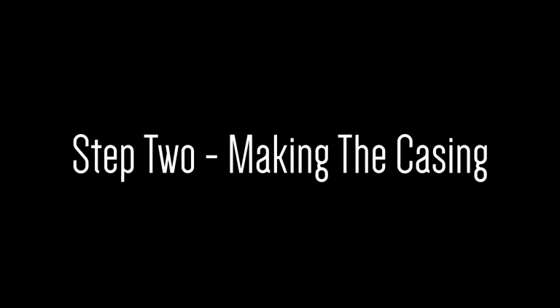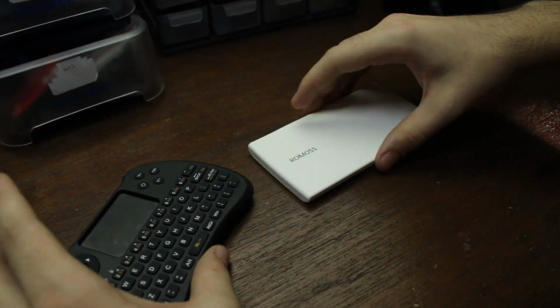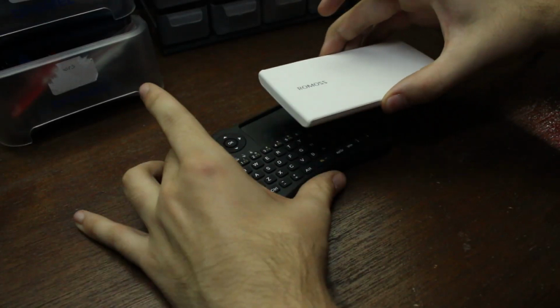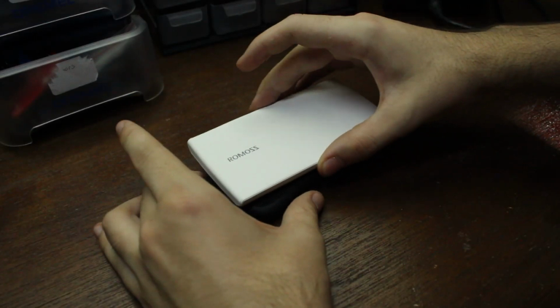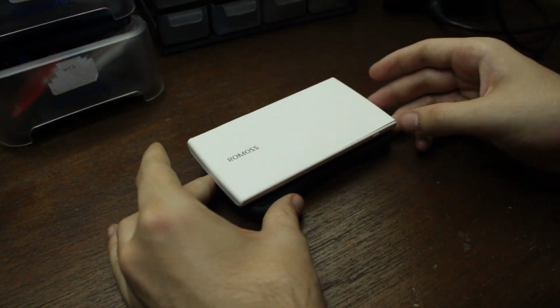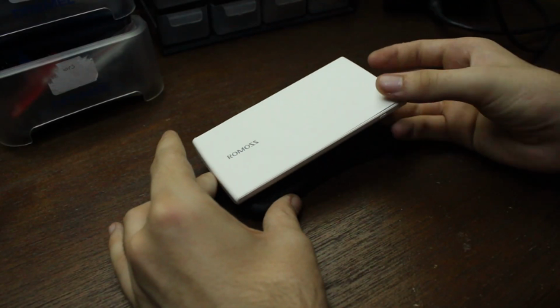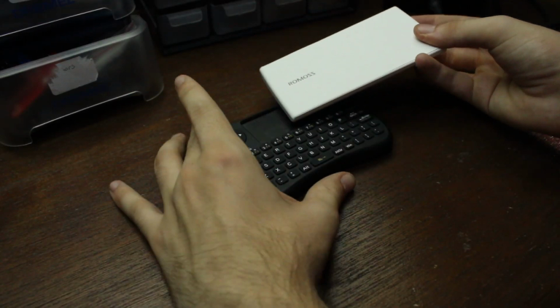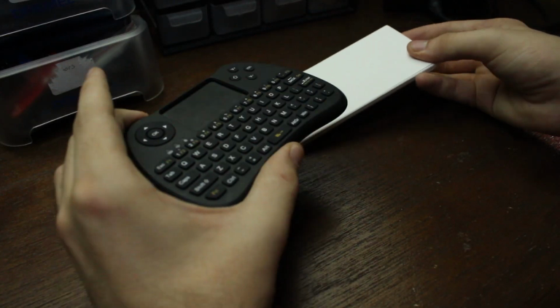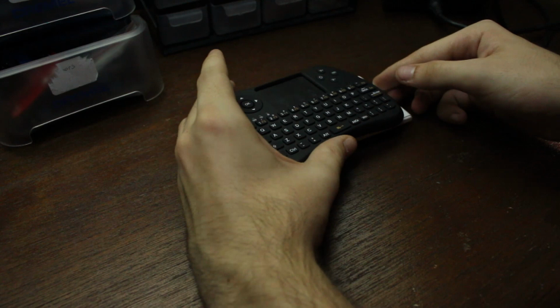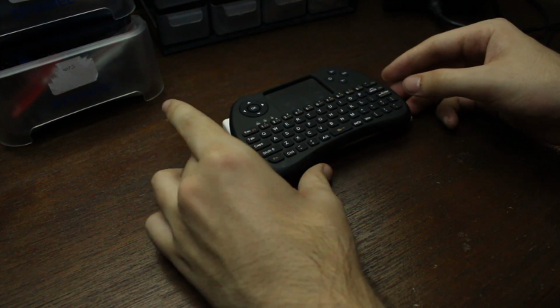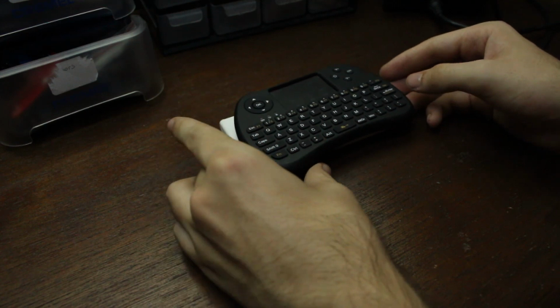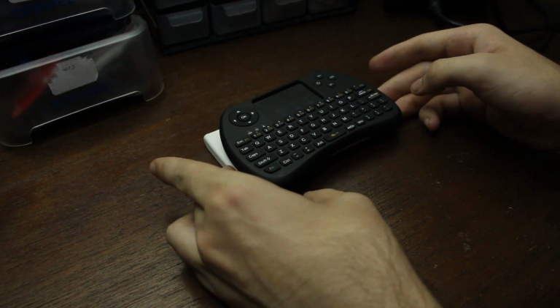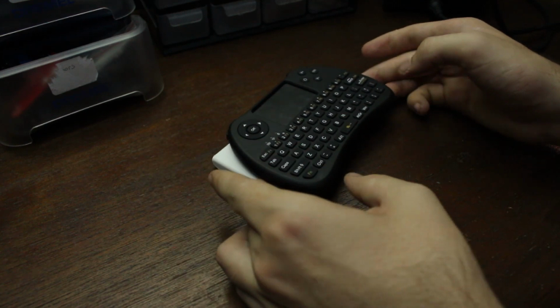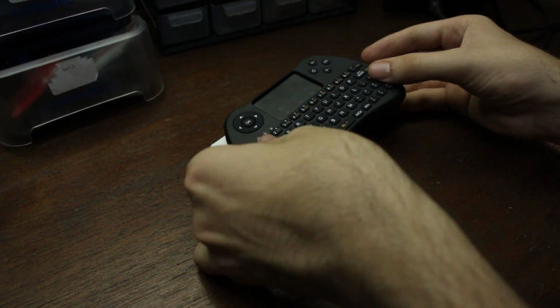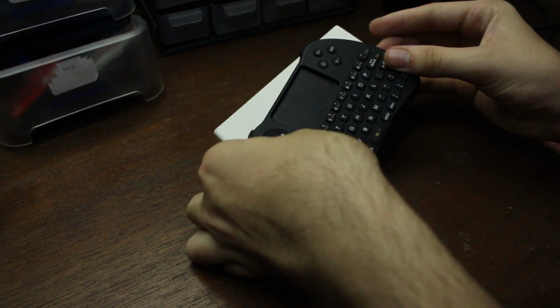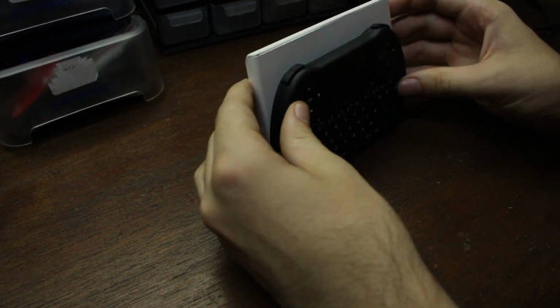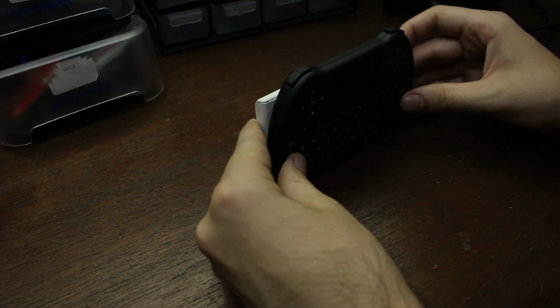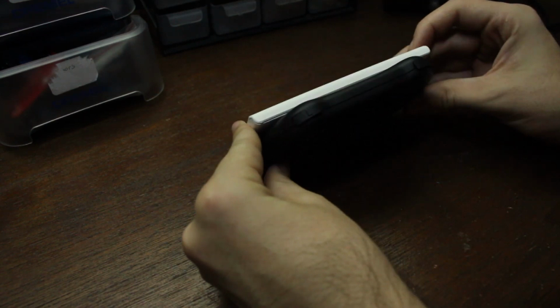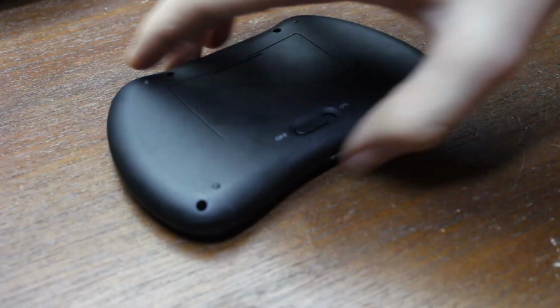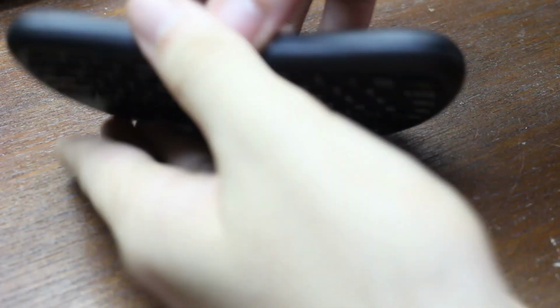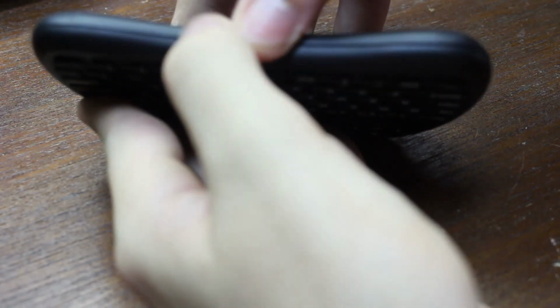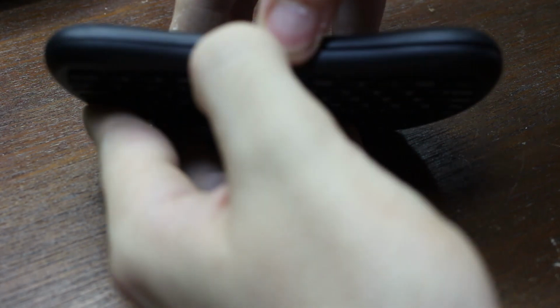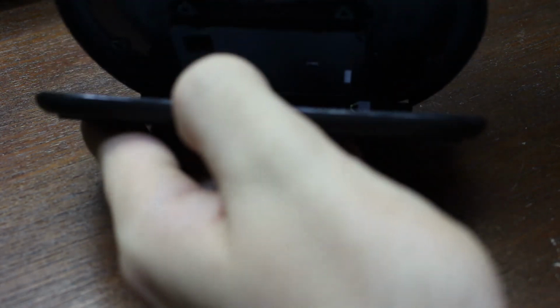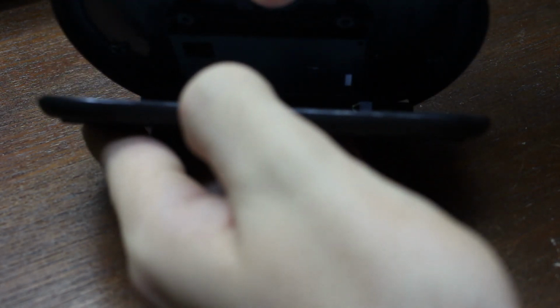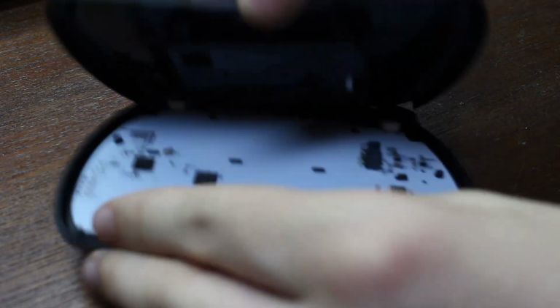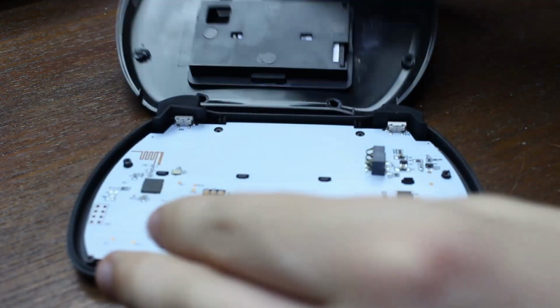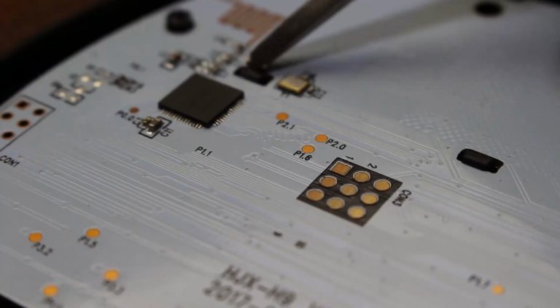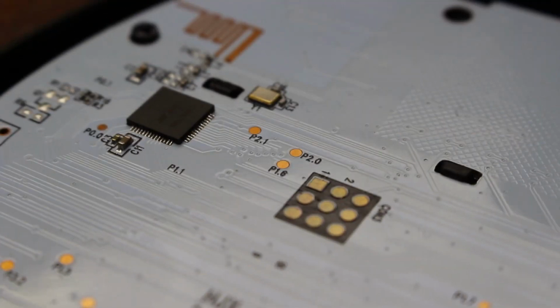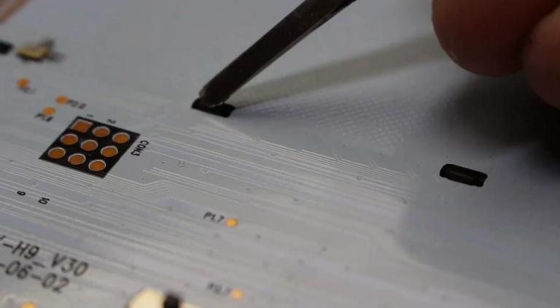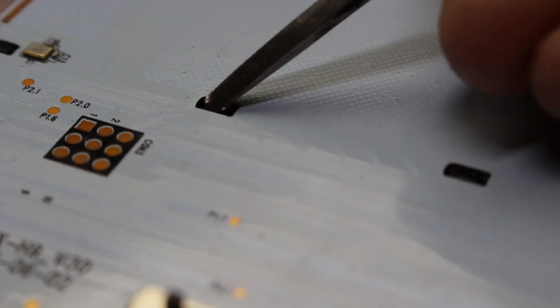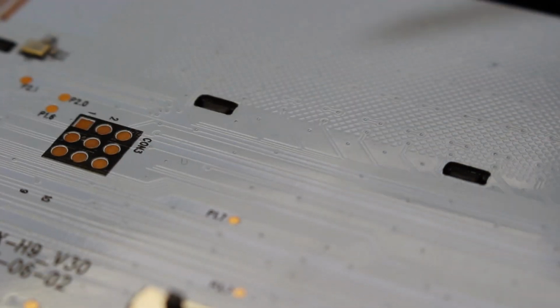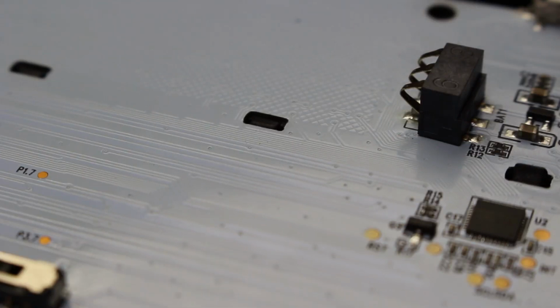So here we have the keyboard. It's pretty standard, but what we're going to be doing is designing the shape of the laptop around this keyboard. What we need to do is take apart the keyboard and lay everything out so we can see how much space we have on the inside and how much space we have for the outline on the outside.